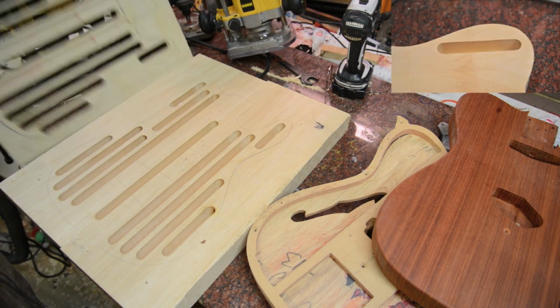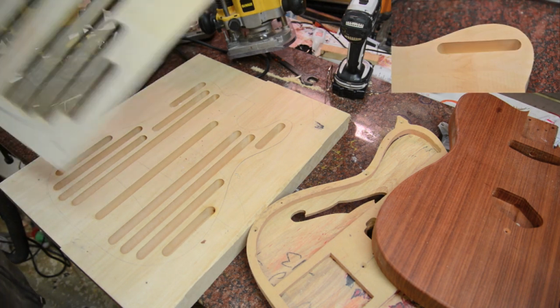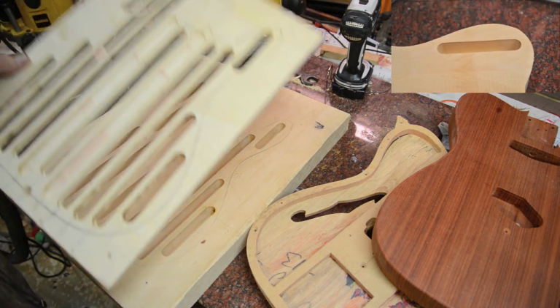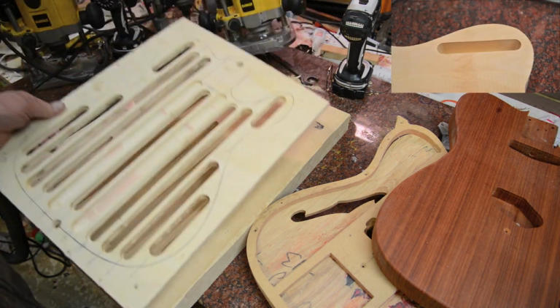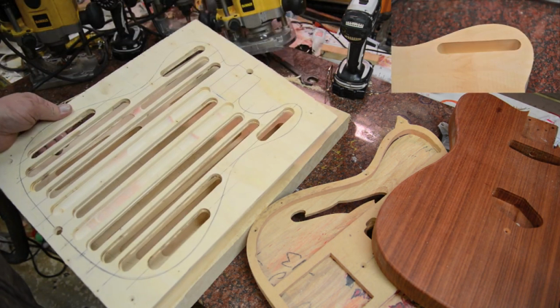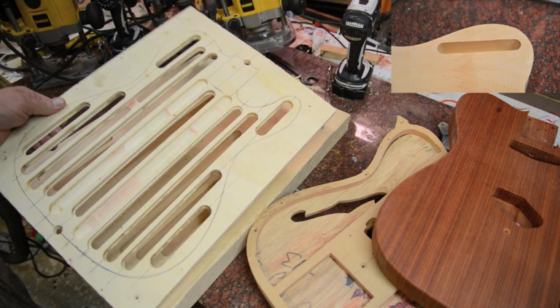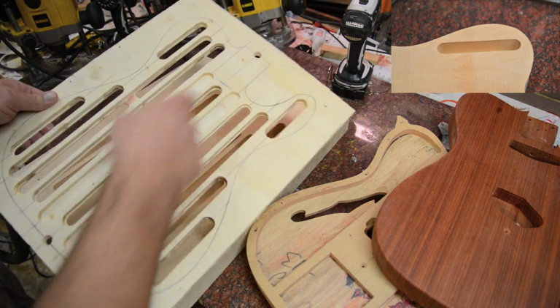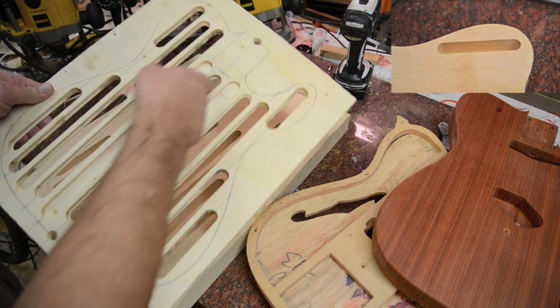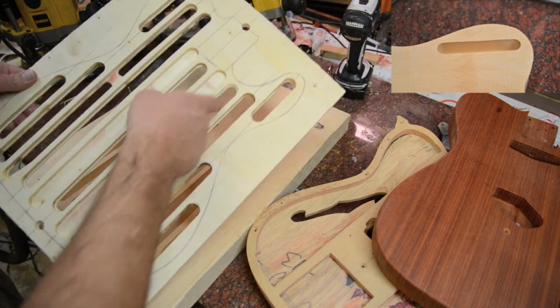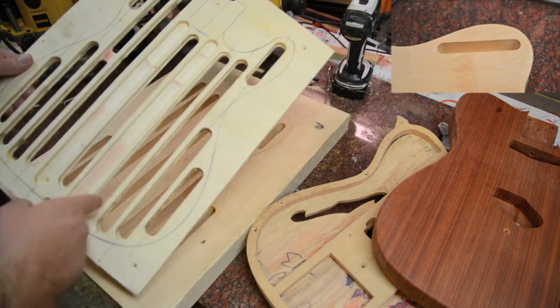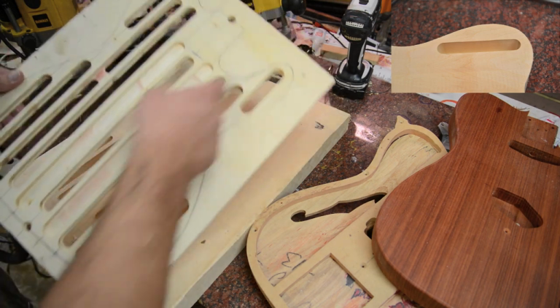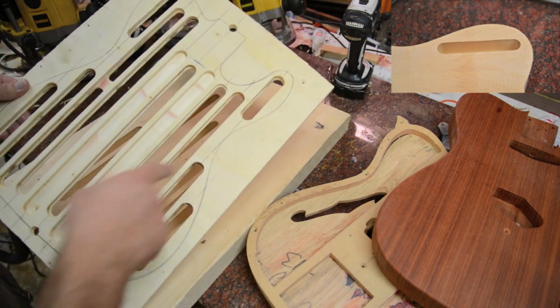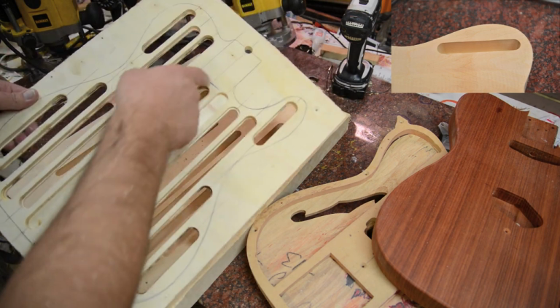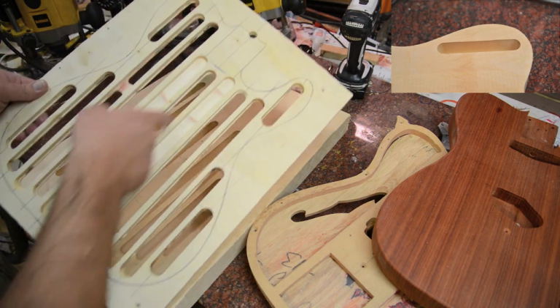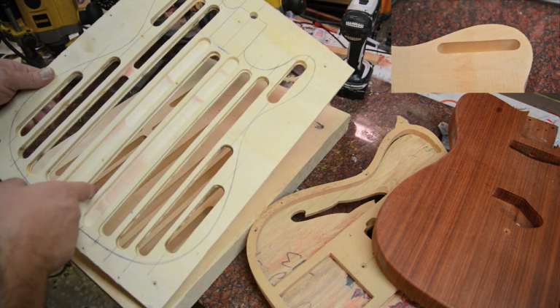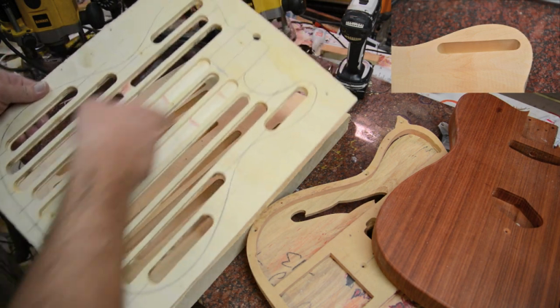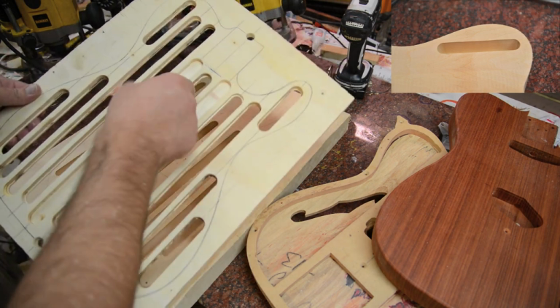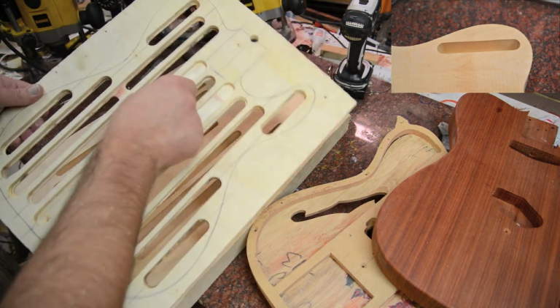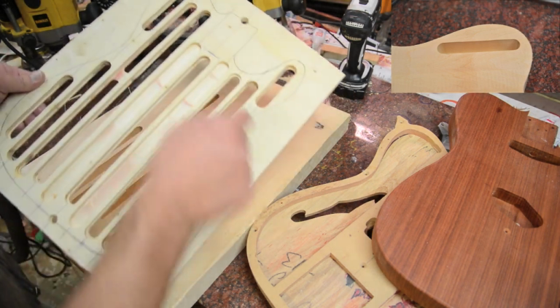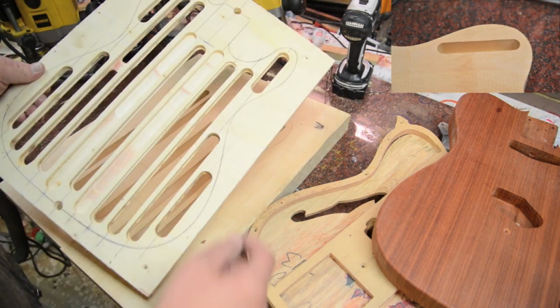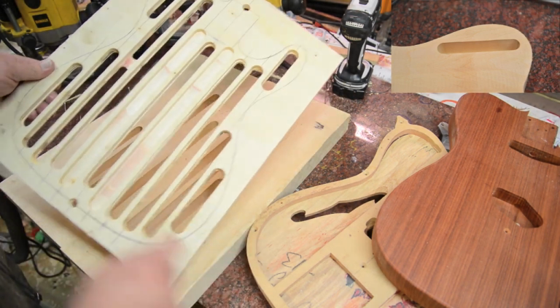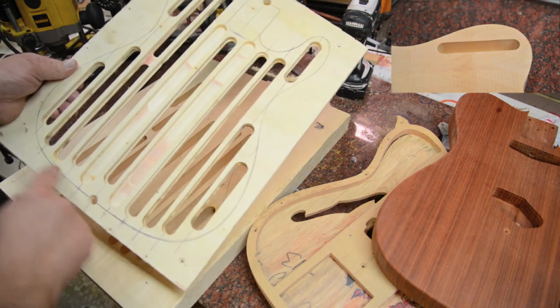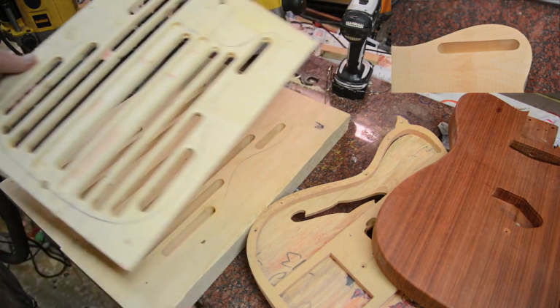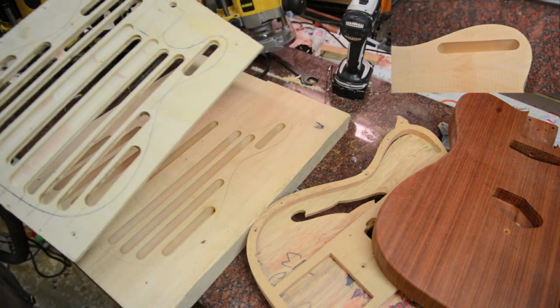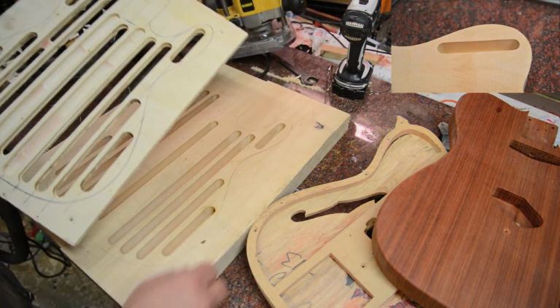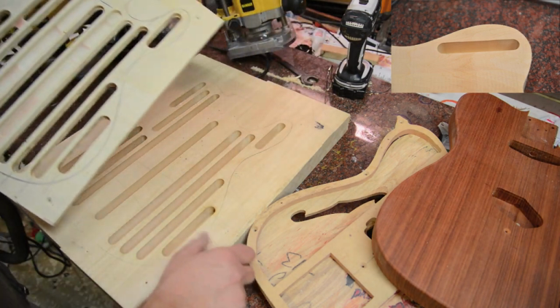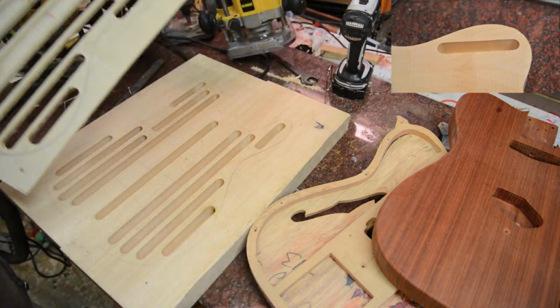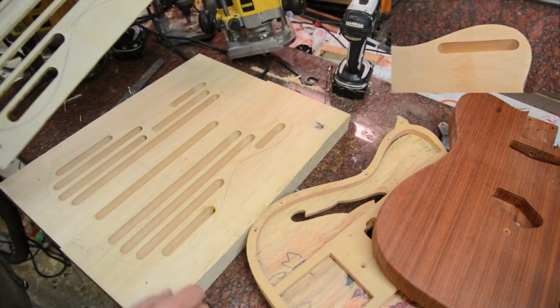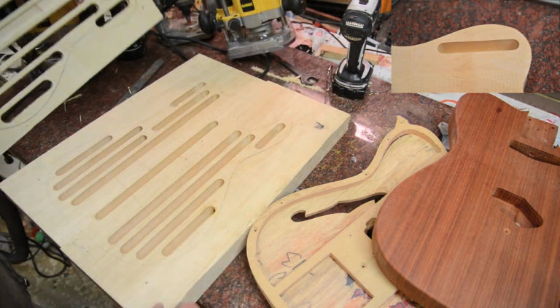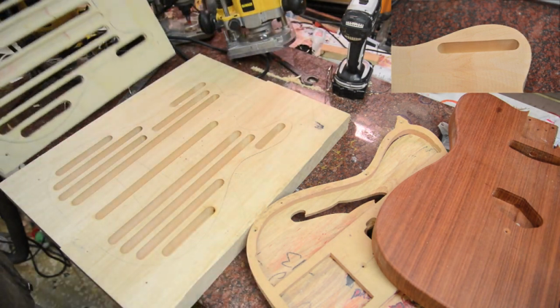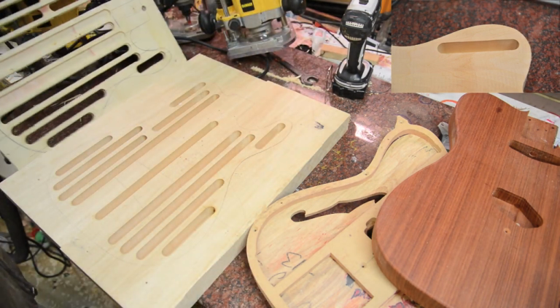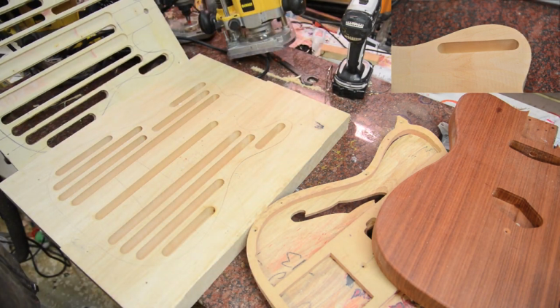I wanted to be able to do this on a number of different guitars. Going back and forth, I've got this long run that I can use on a lot of guitars. I'll show you how I line this up and lighten this off.